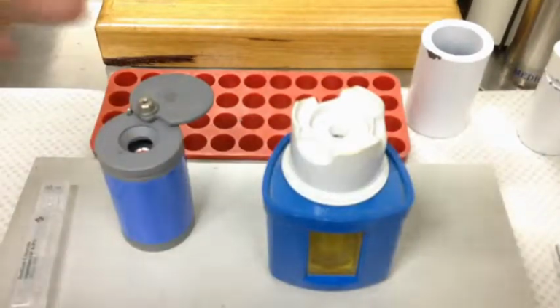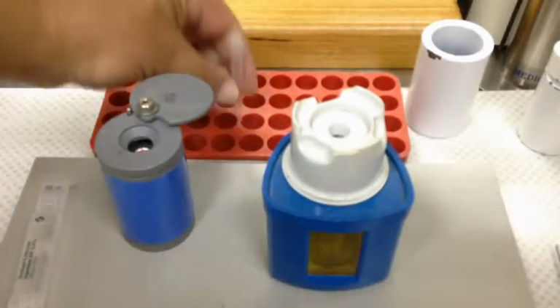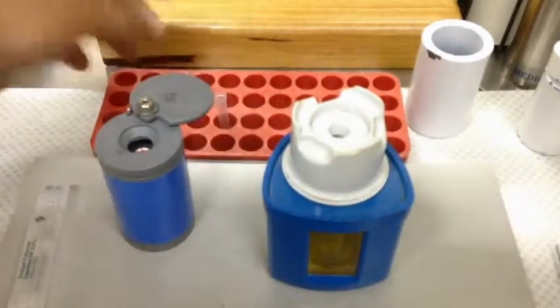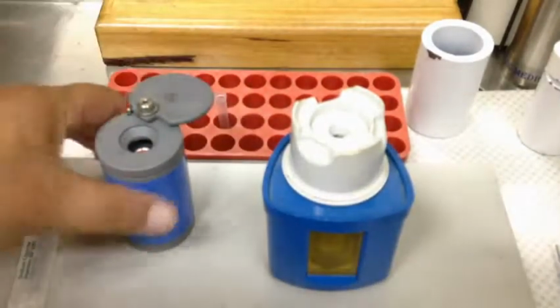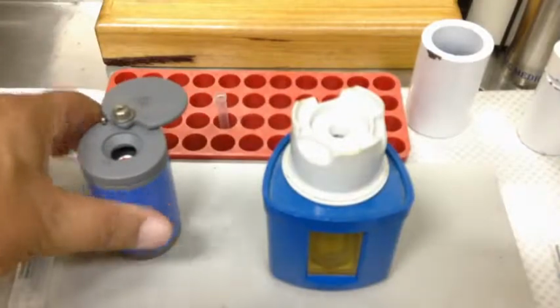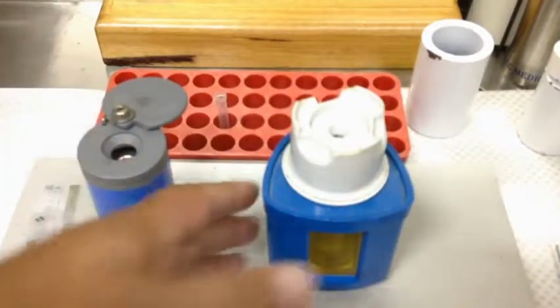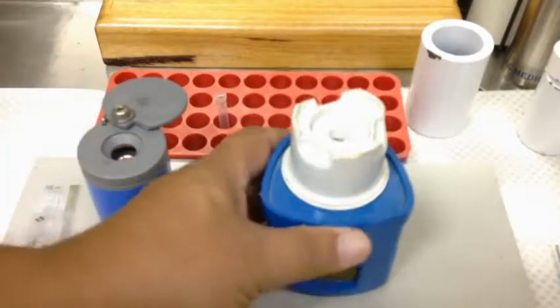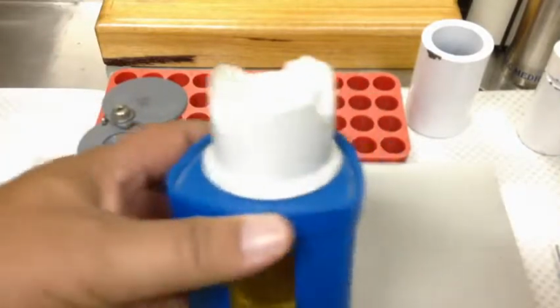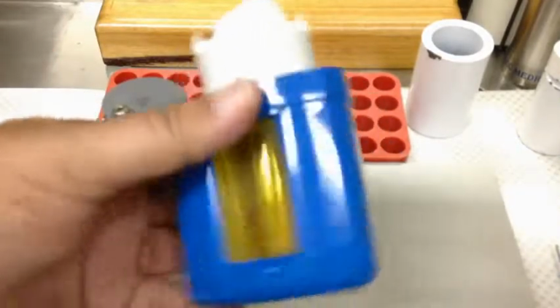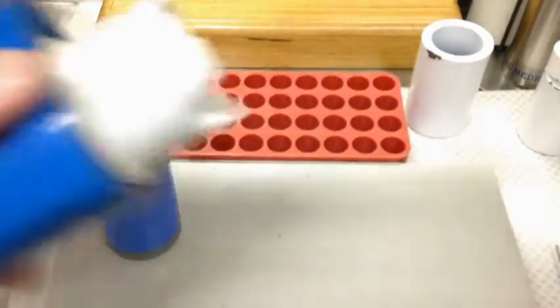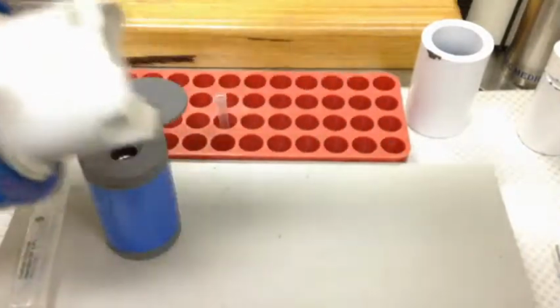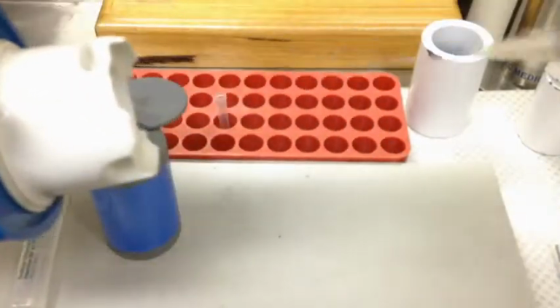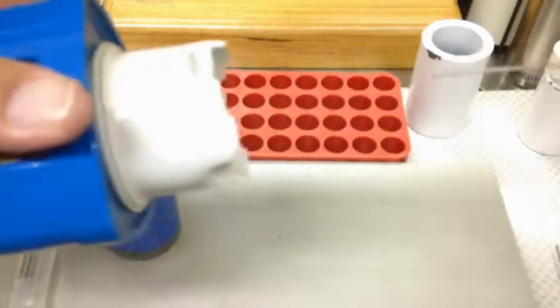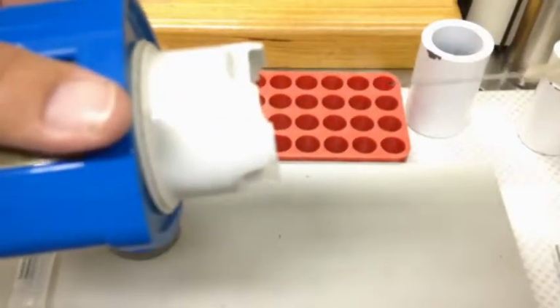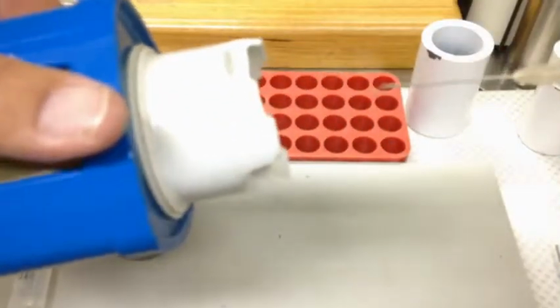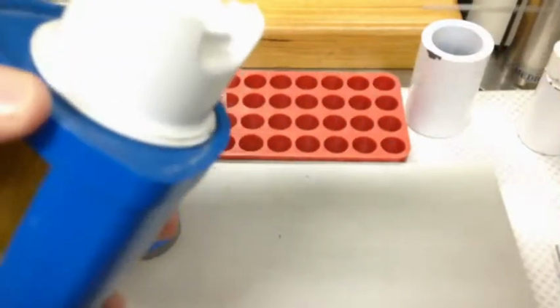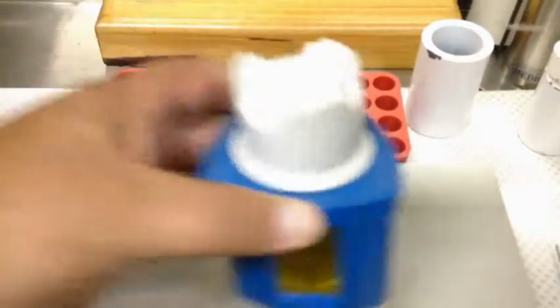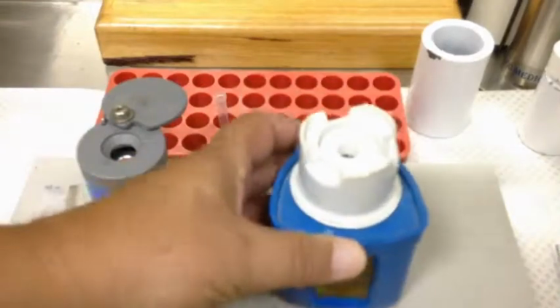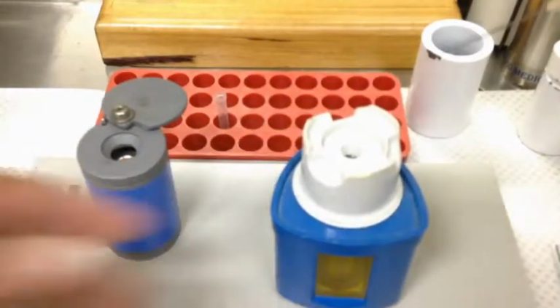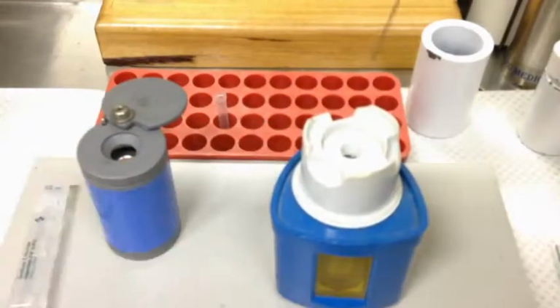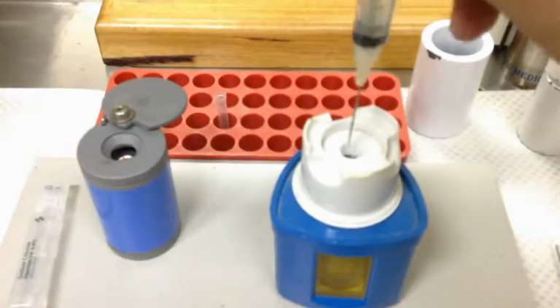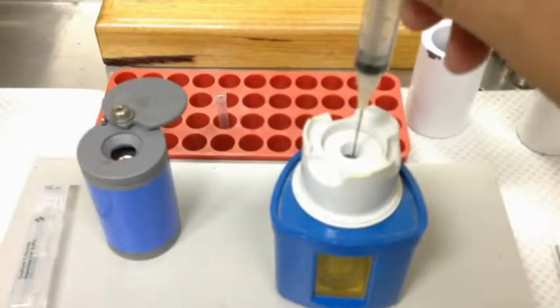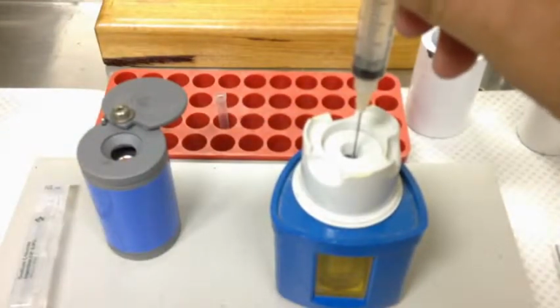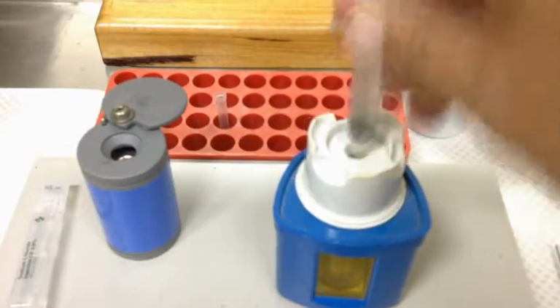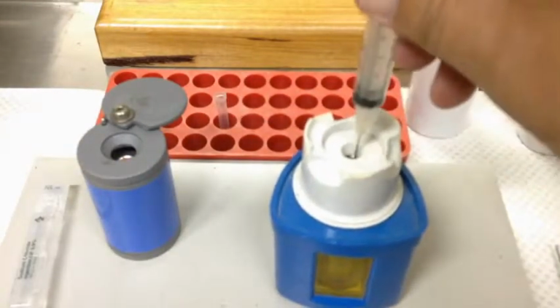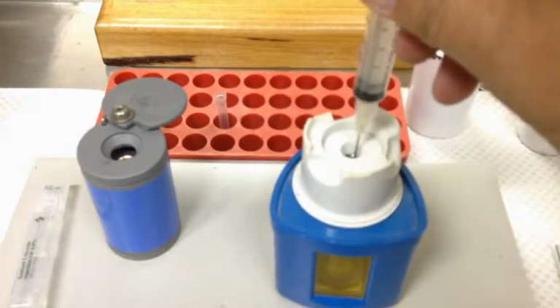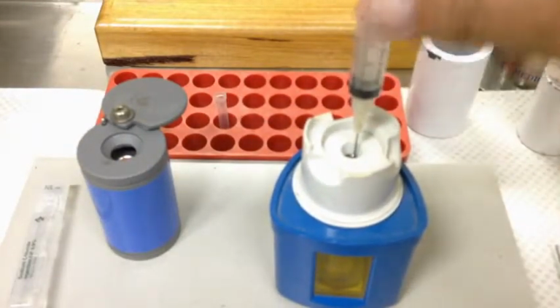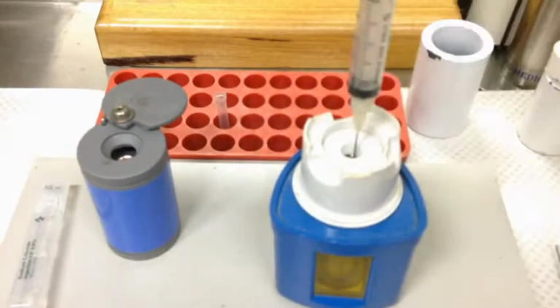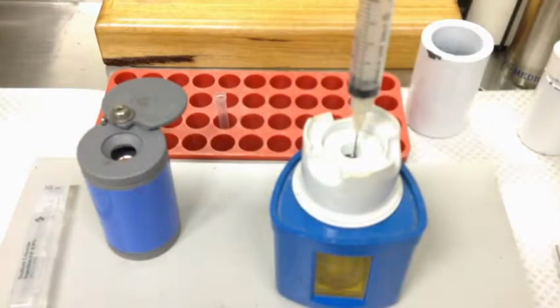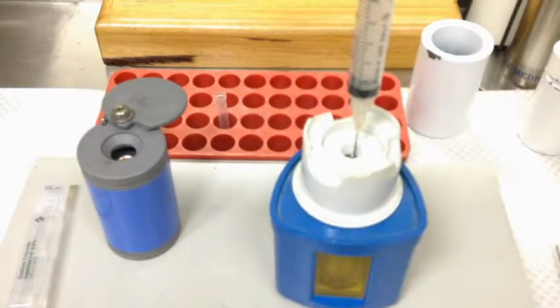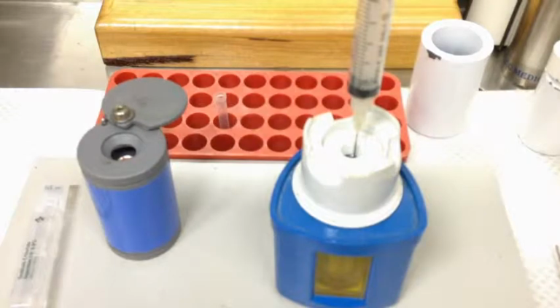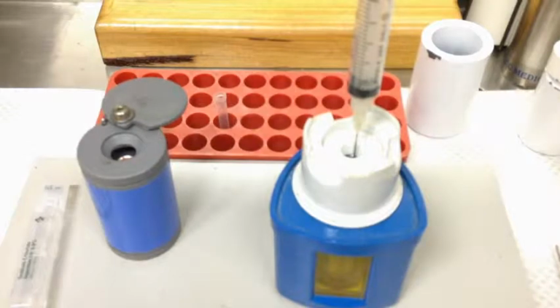Needle cap off. Needle cap goes in for recapping after. Now some people will do this but you can't see. These are fairly robust — there's no reason why you can't just pop the needle cap in vertically from the top while you're looking at it.